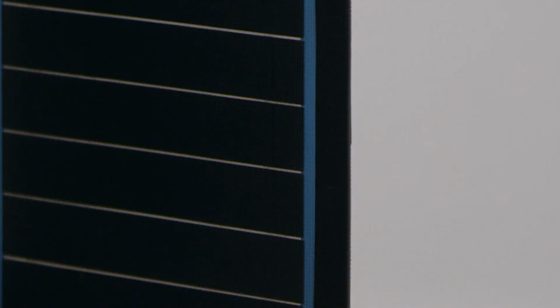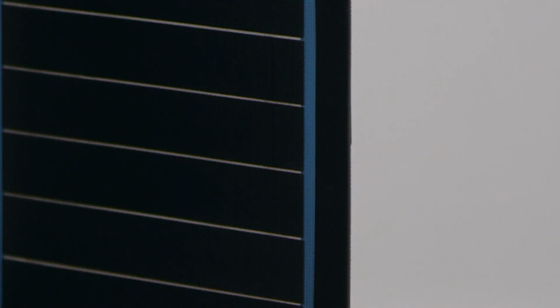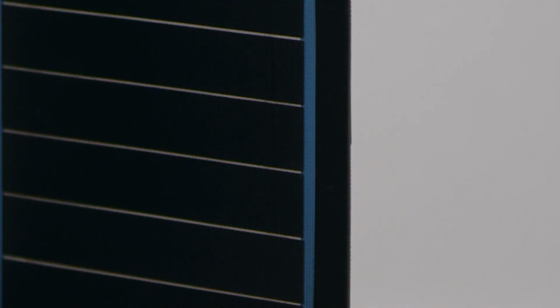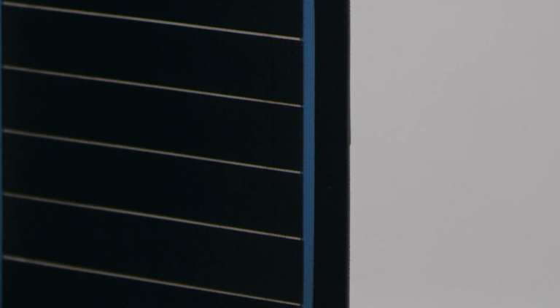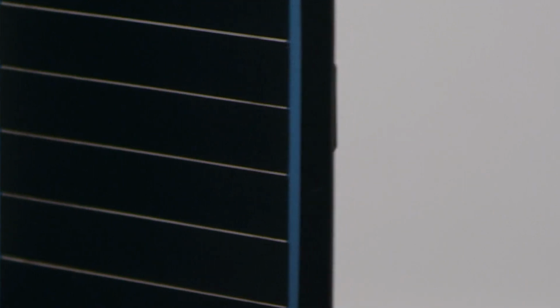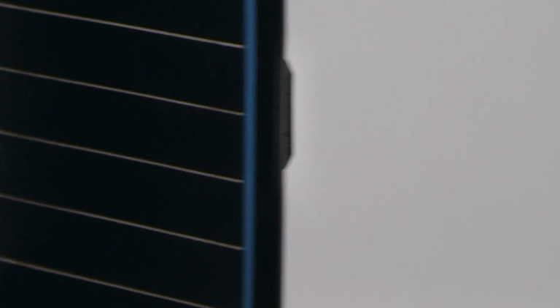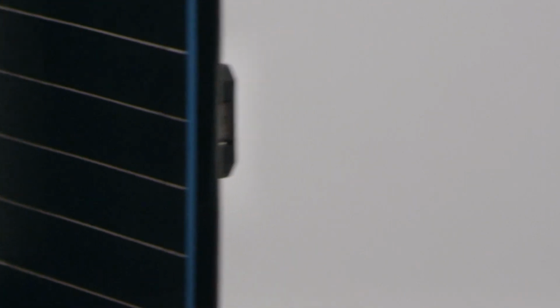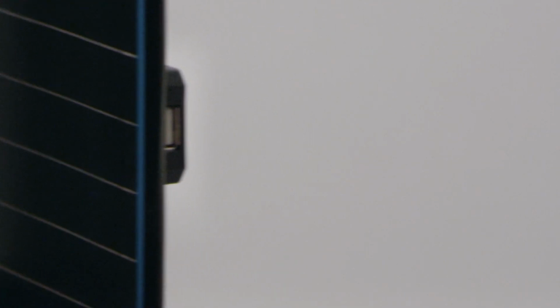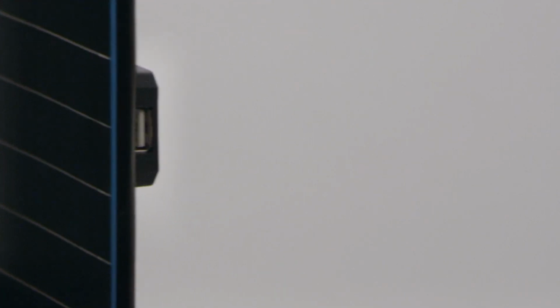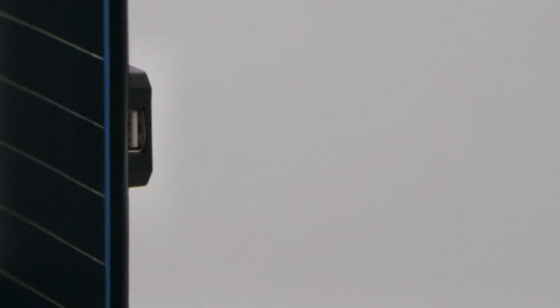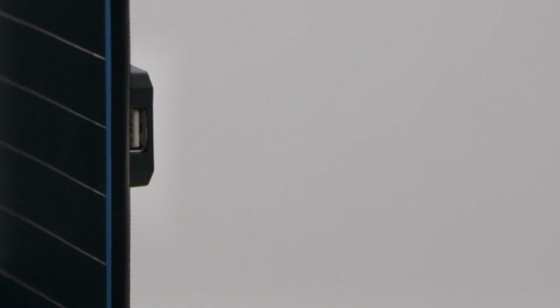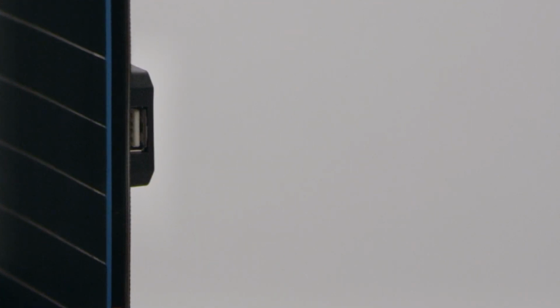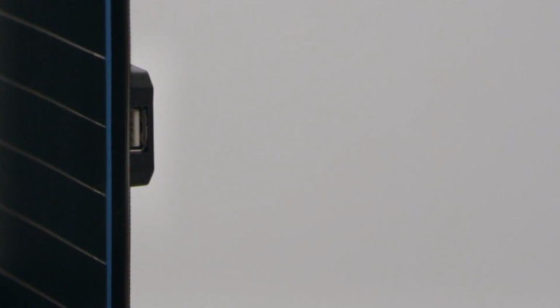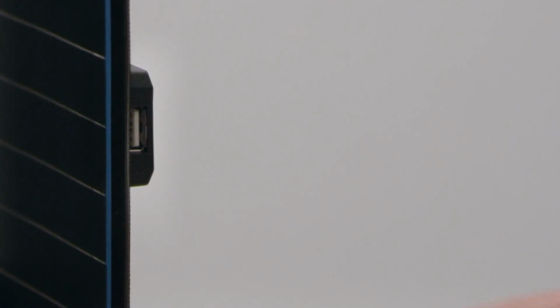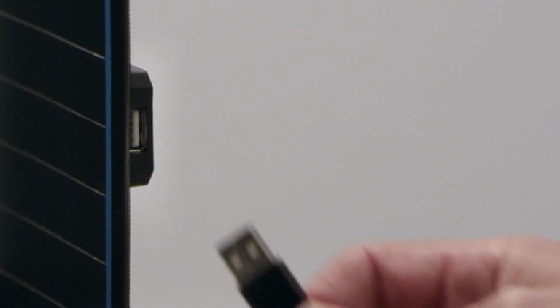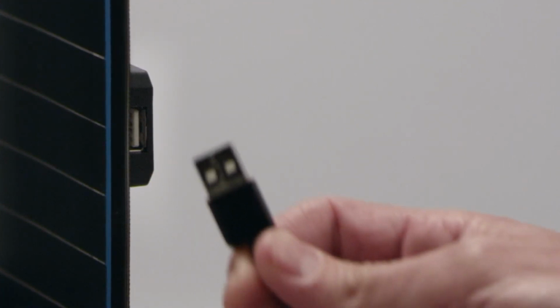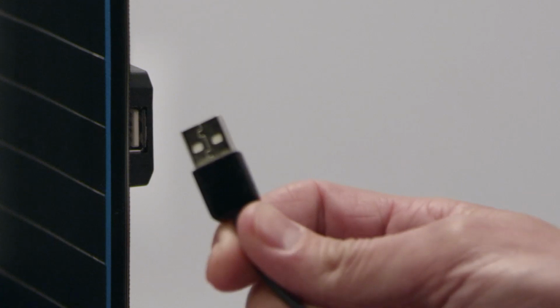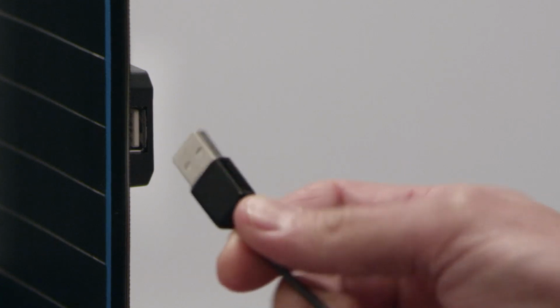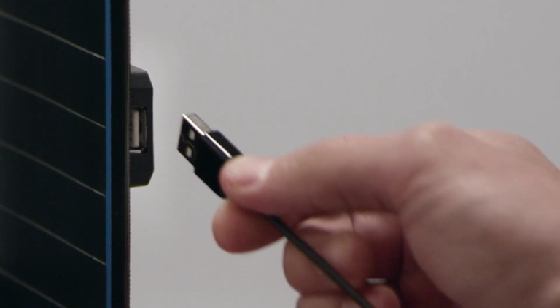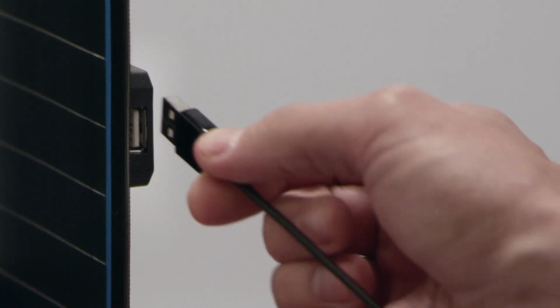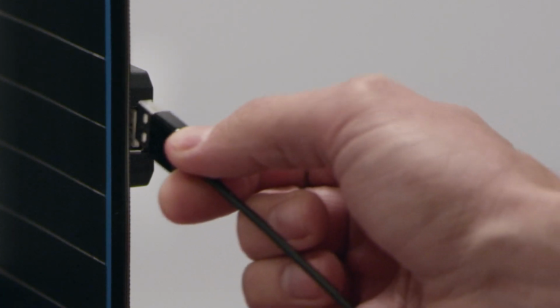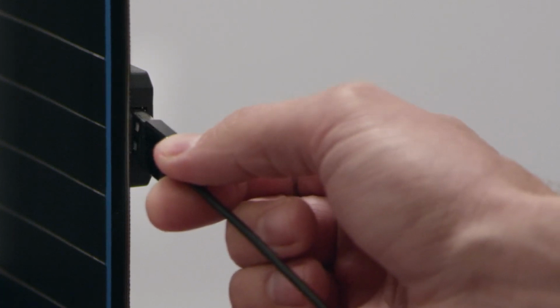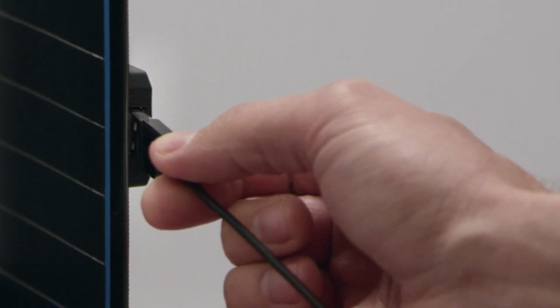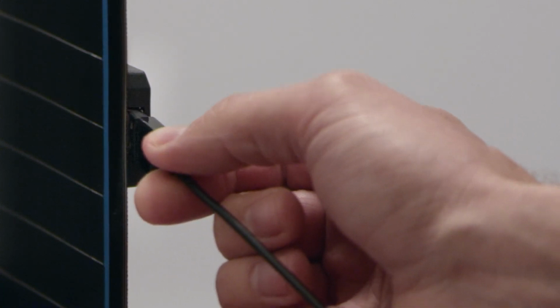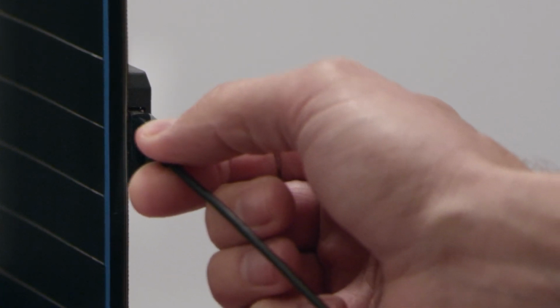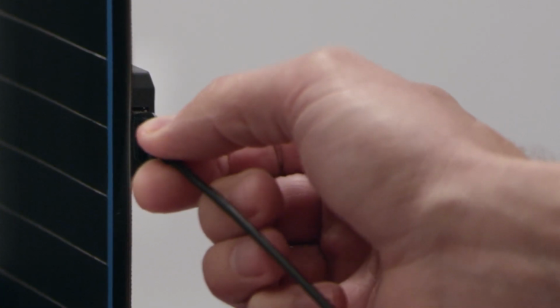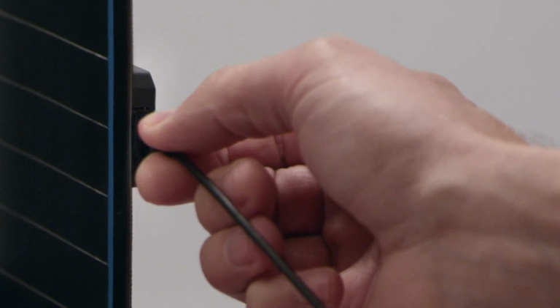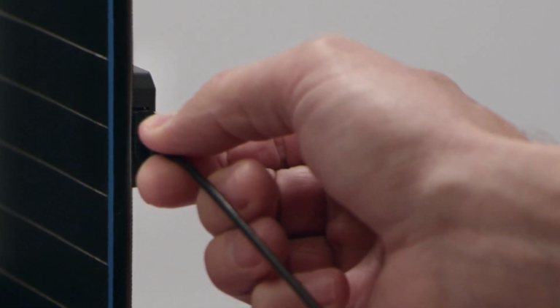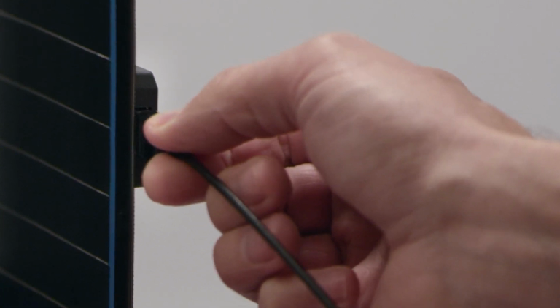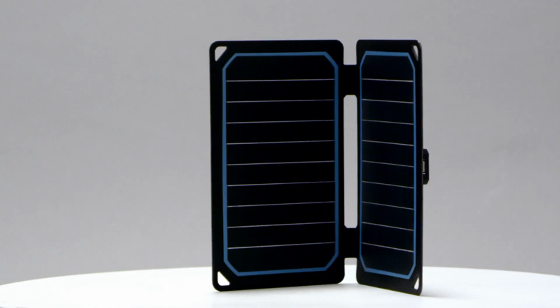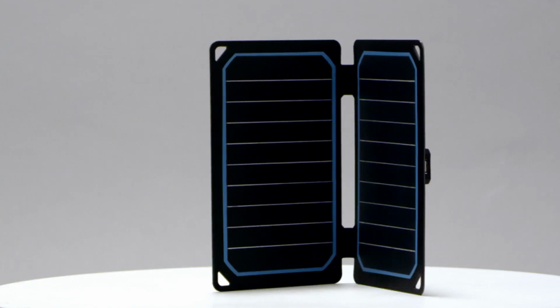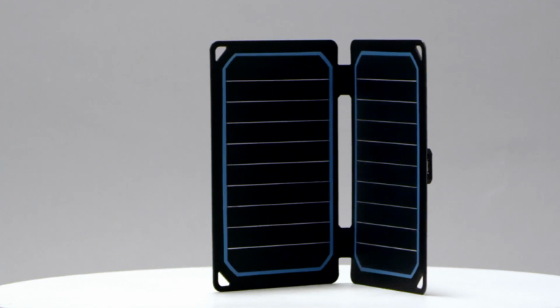To use the eFlex, simply connect your USB charging cable into the USB port on the back of the panel. Then connect your USB device of choice.